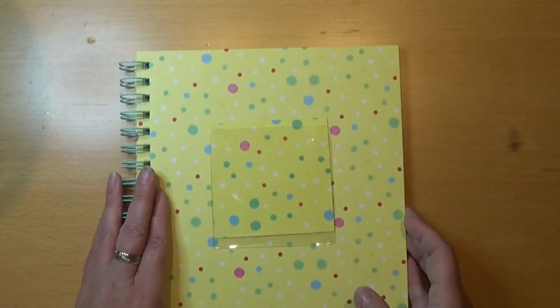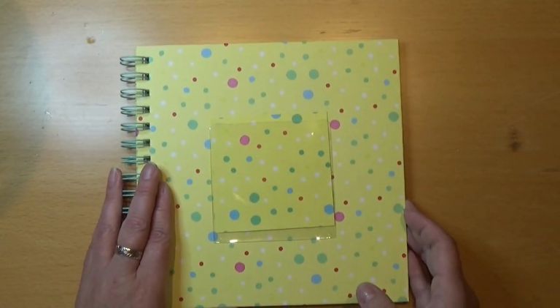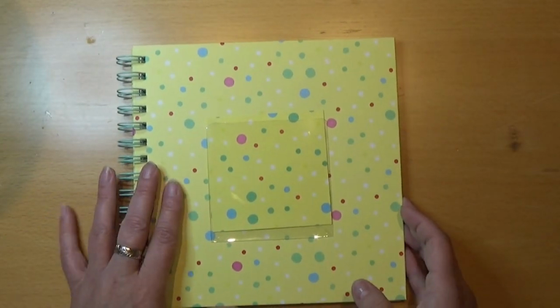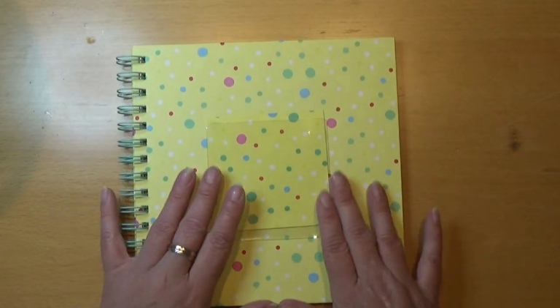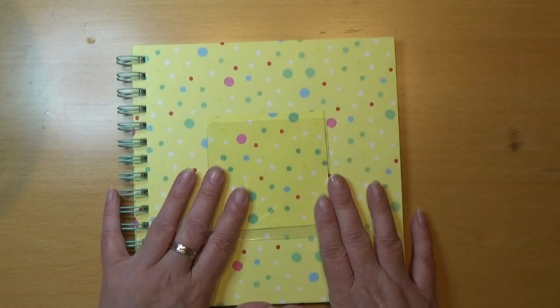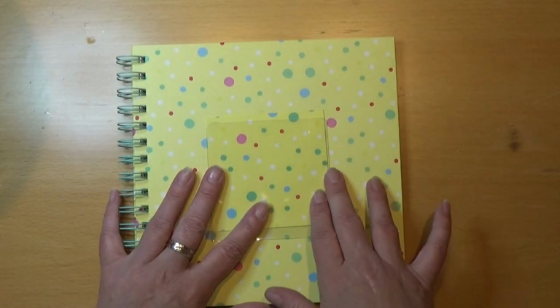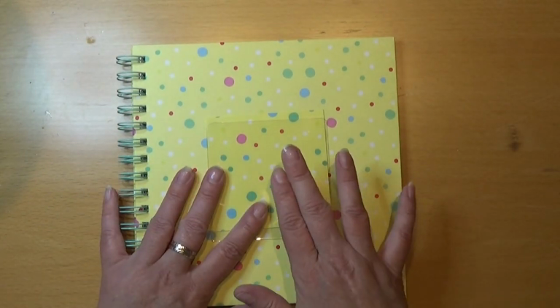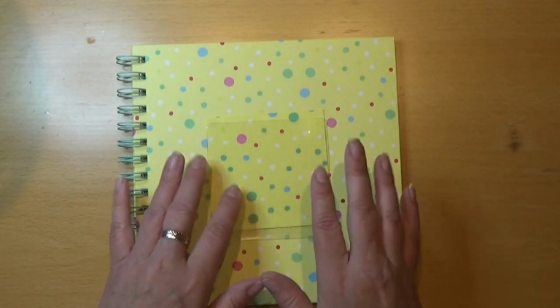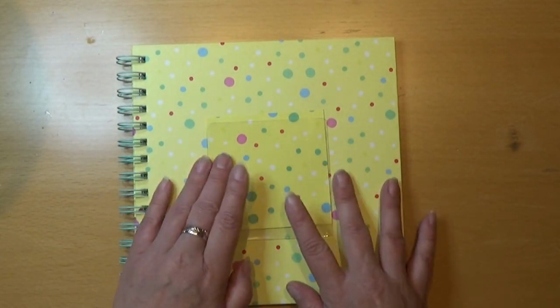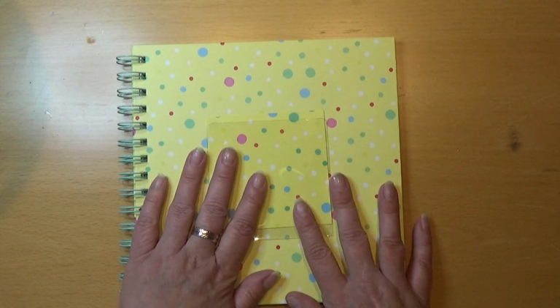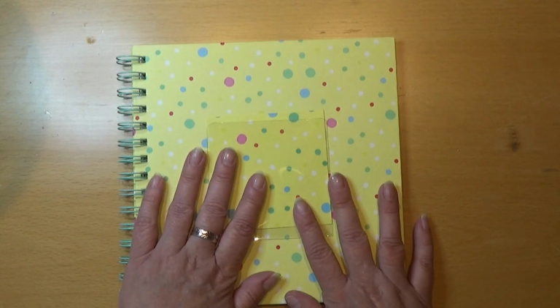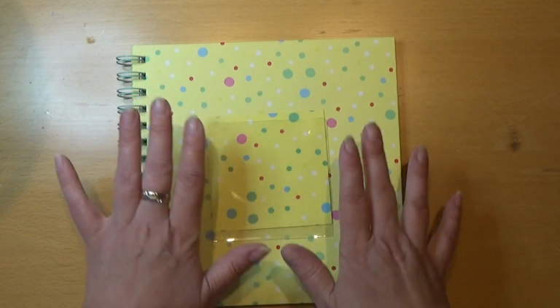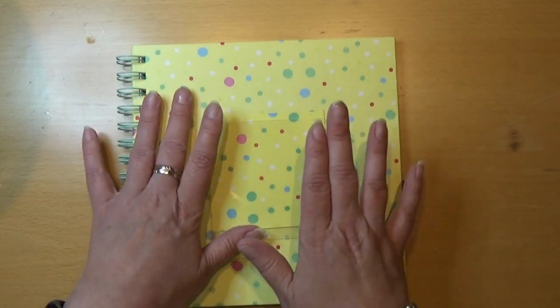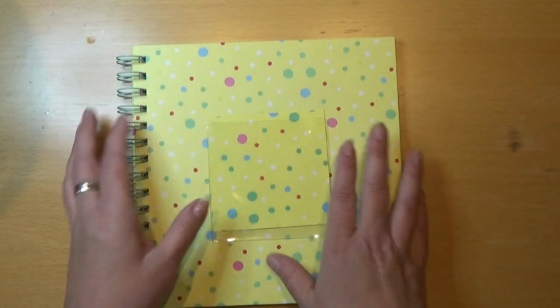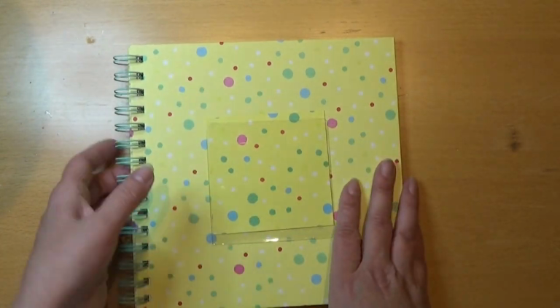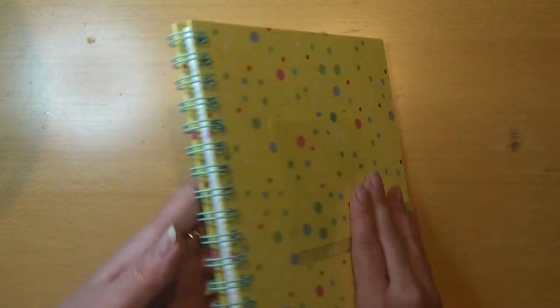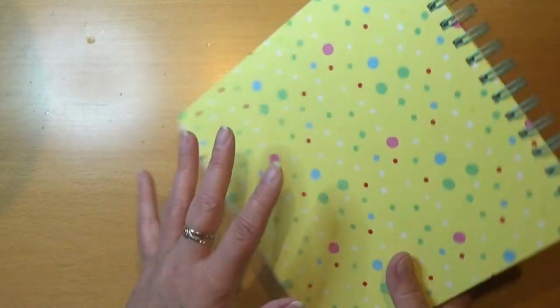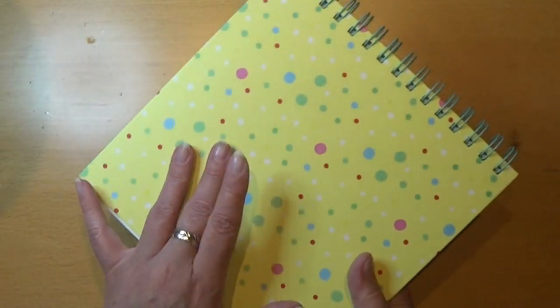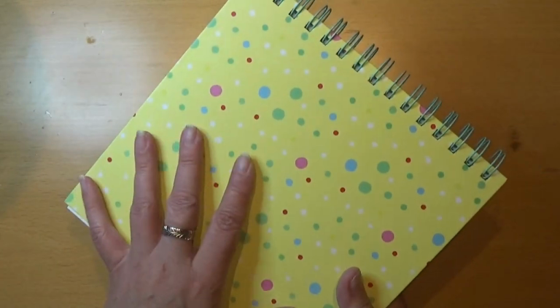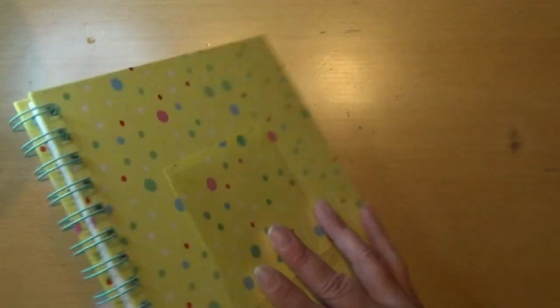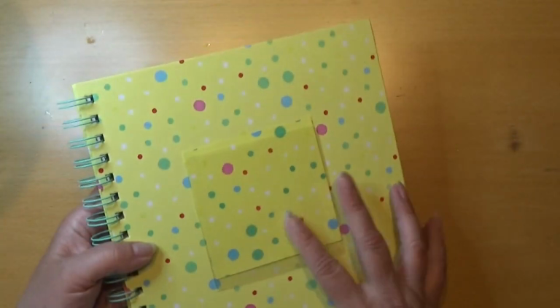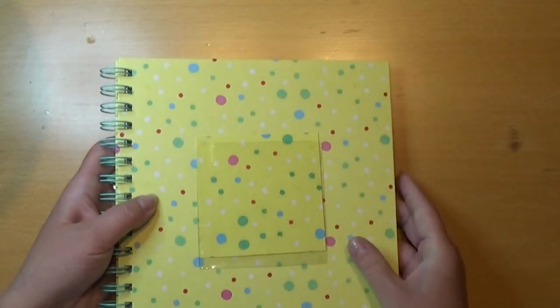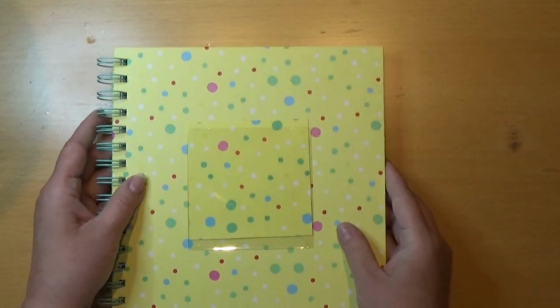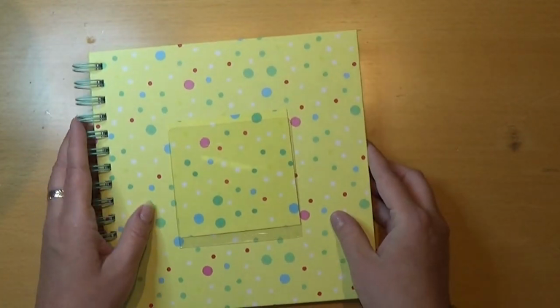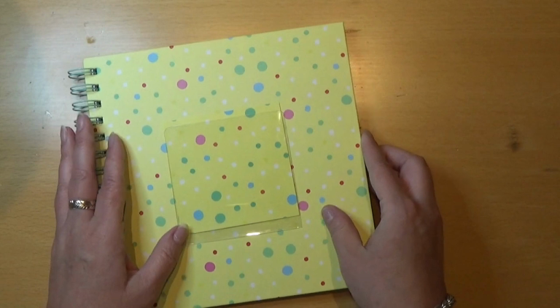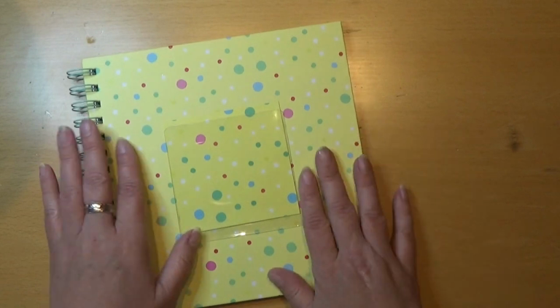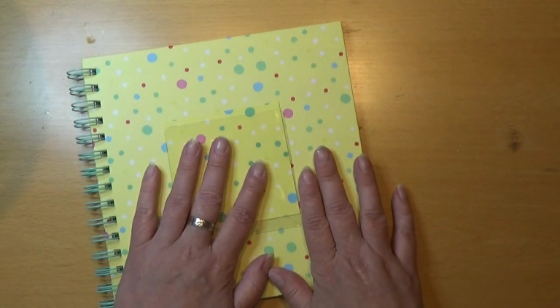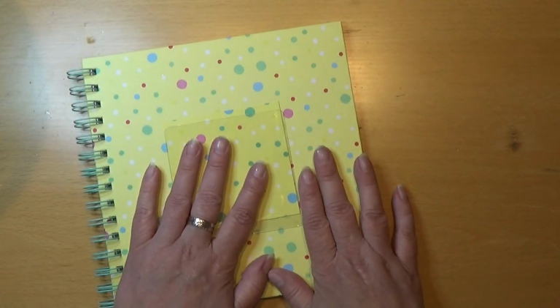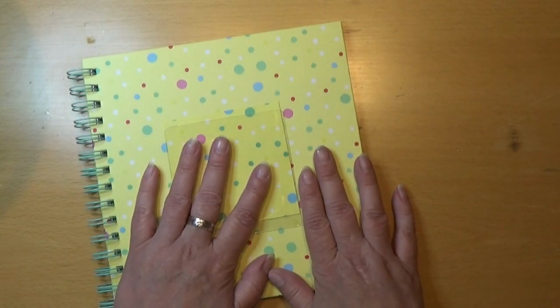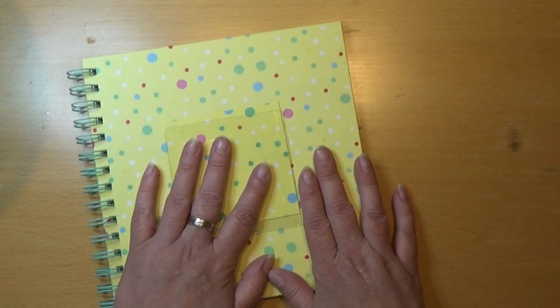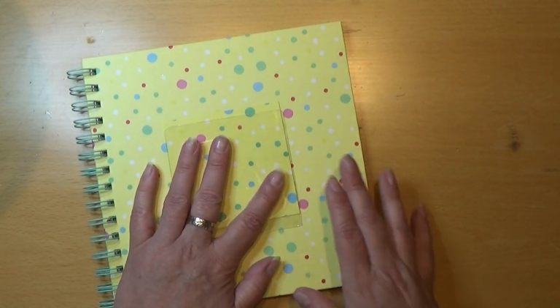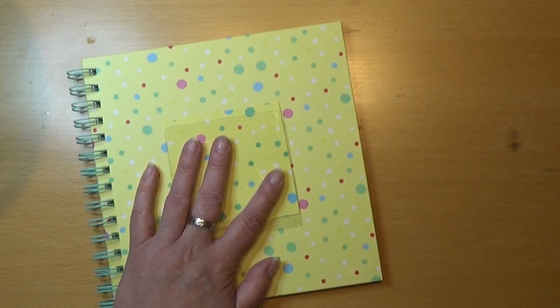I wanted to do something special with the front and the back, and I thought, why not use my 3D printer?